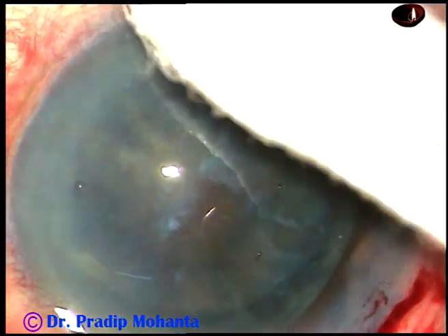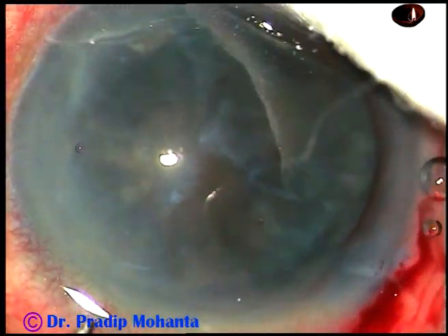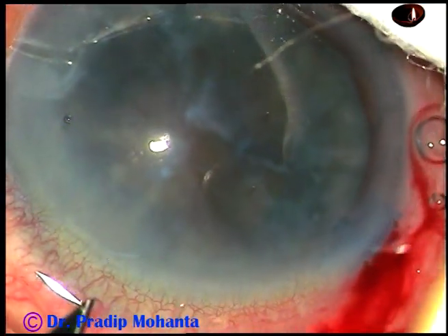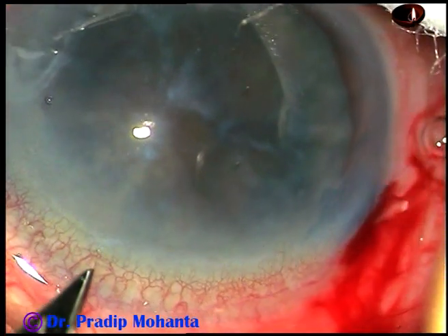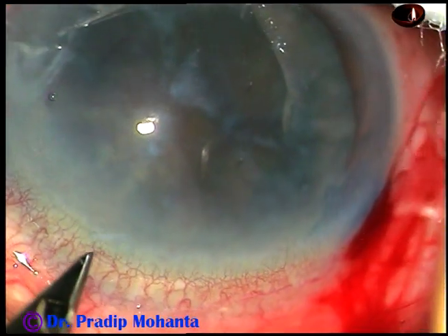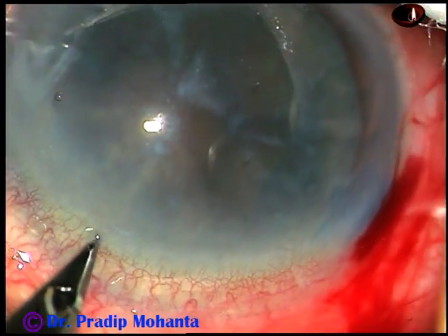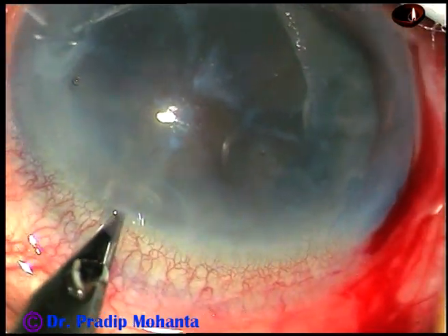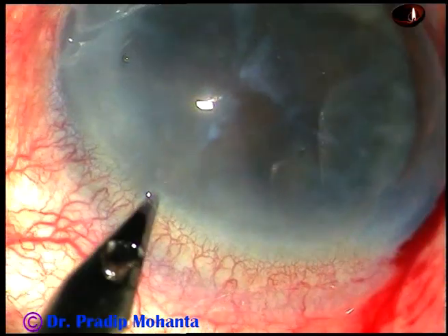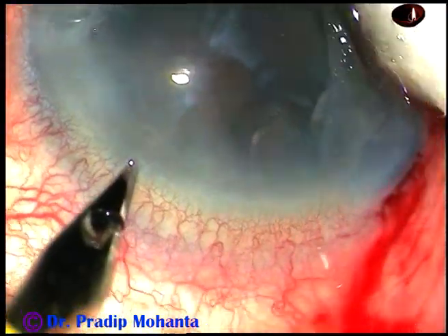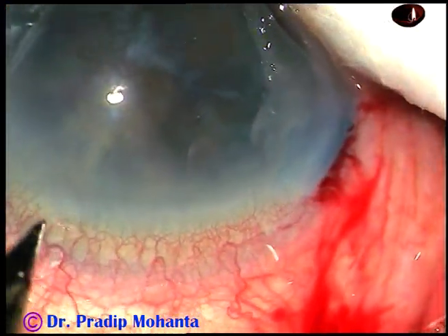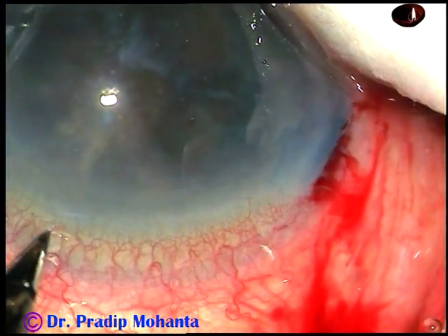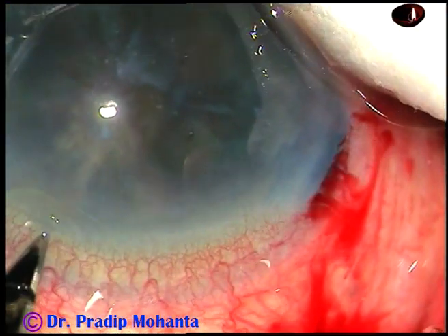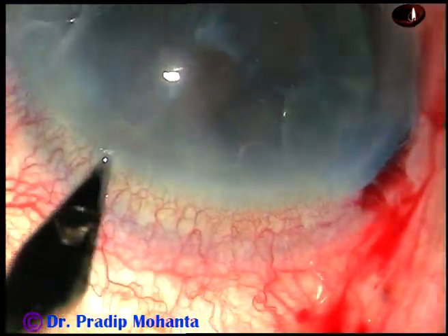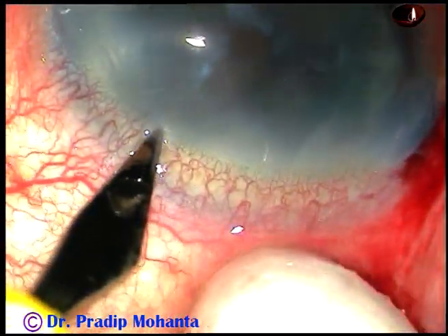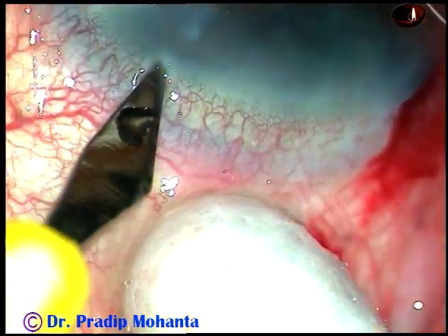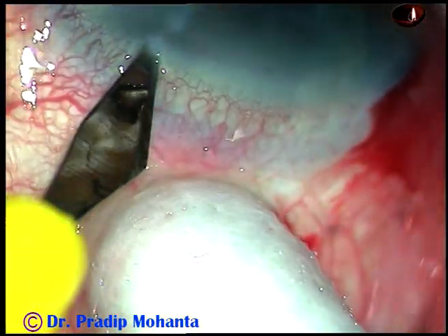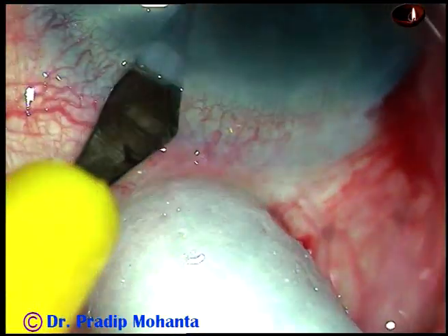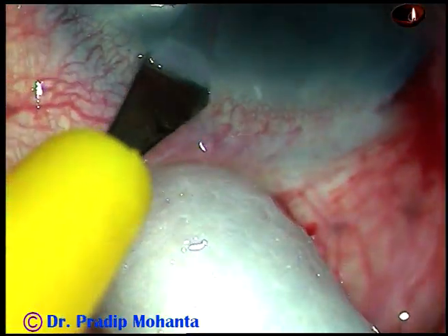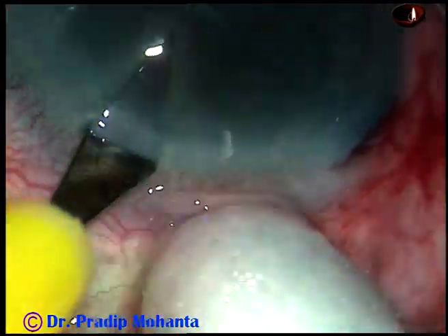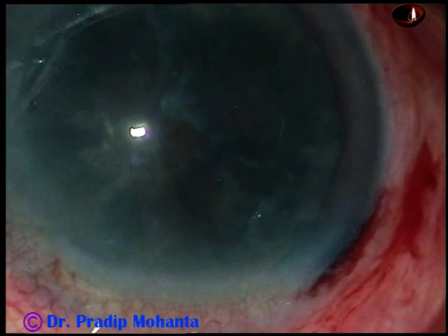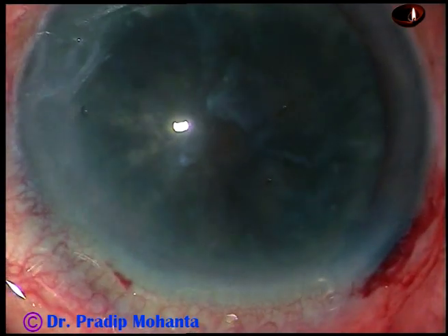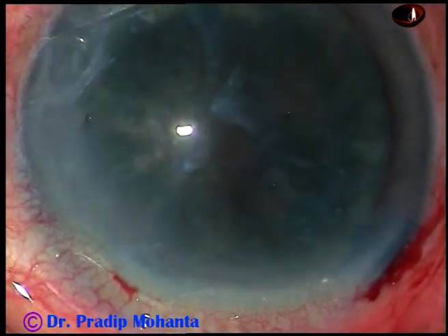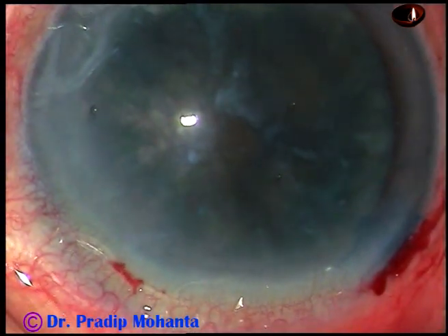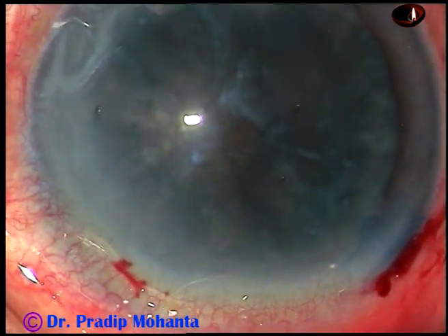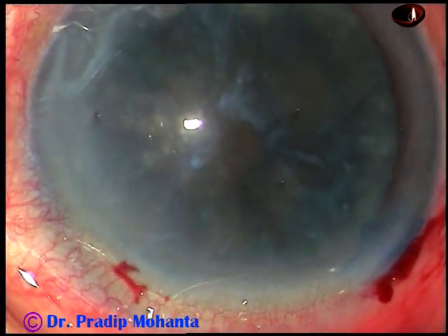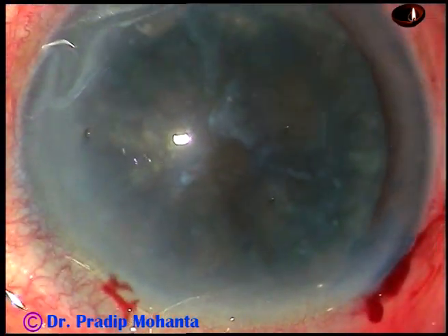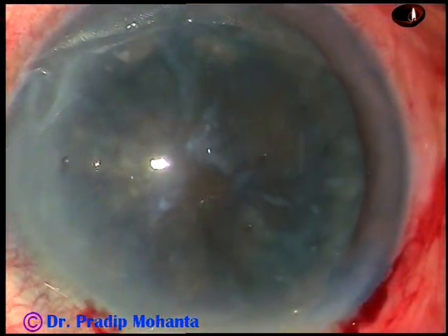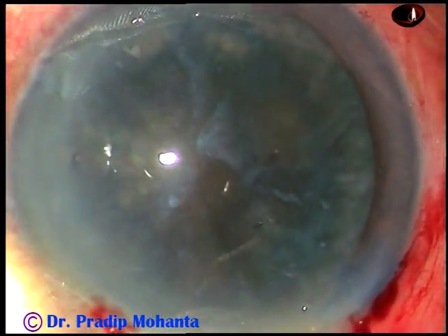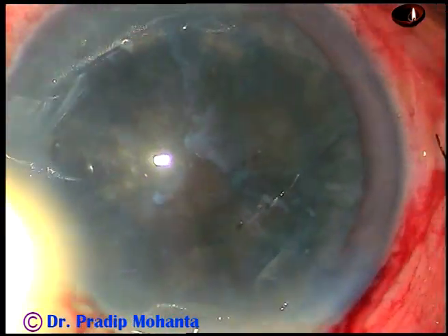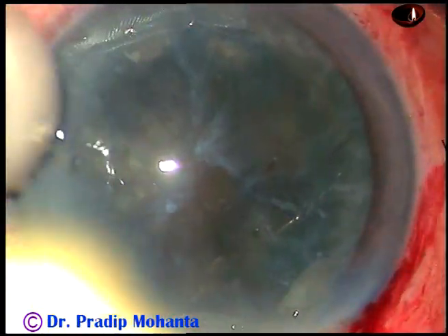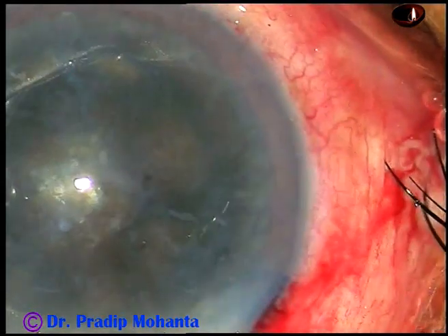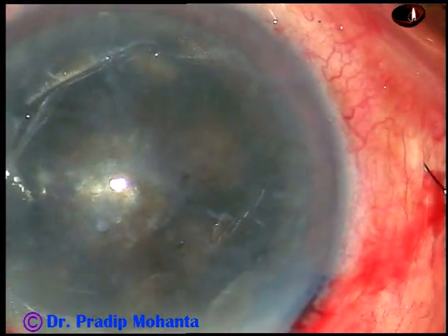Now this is a side port on the left side of the main incision. So we have one main incision and two side ports.